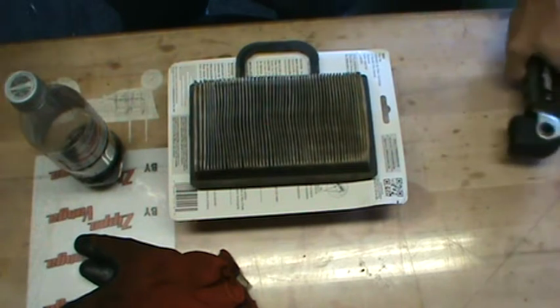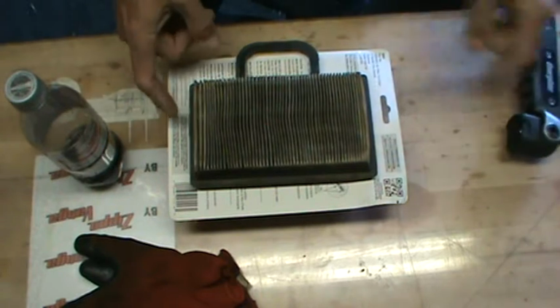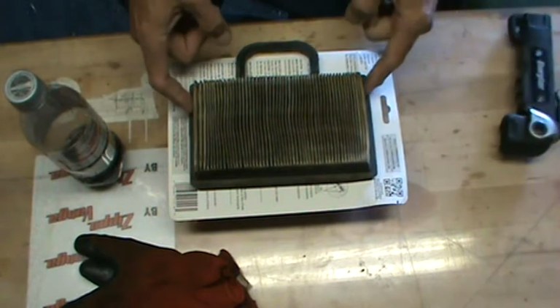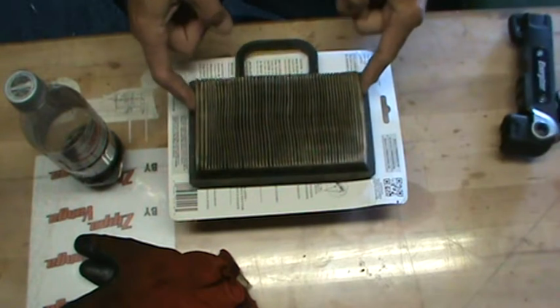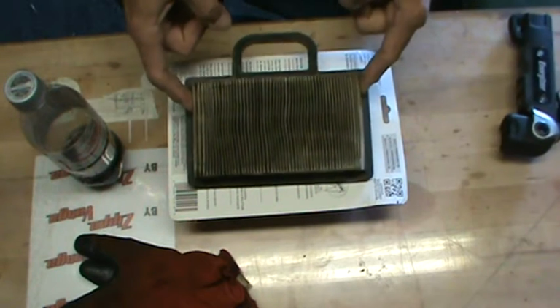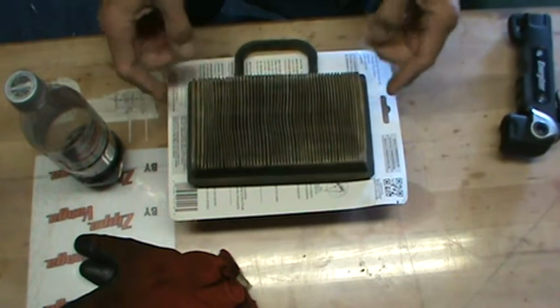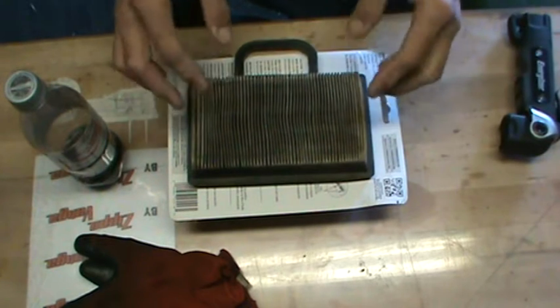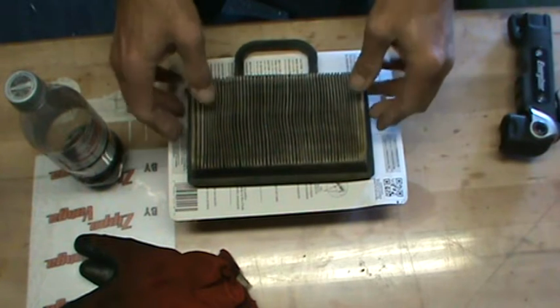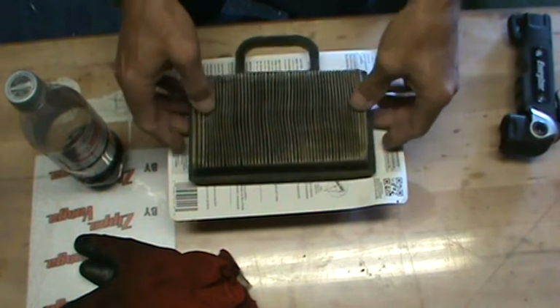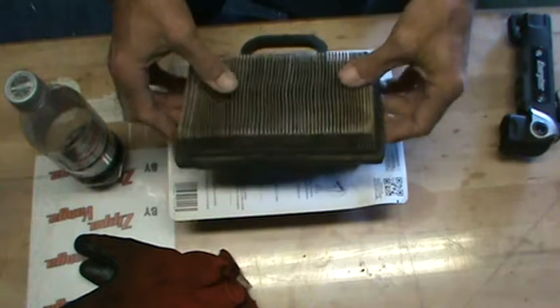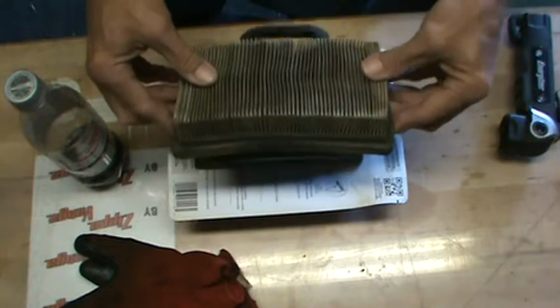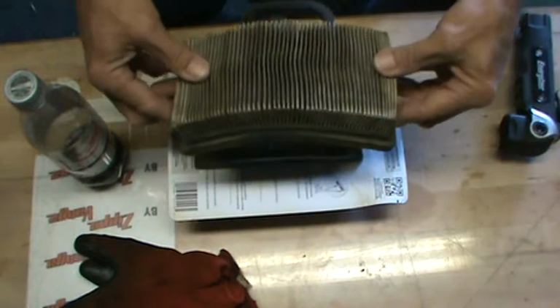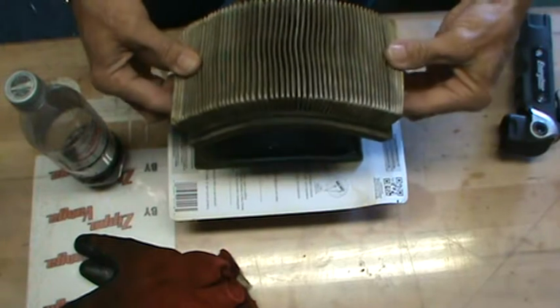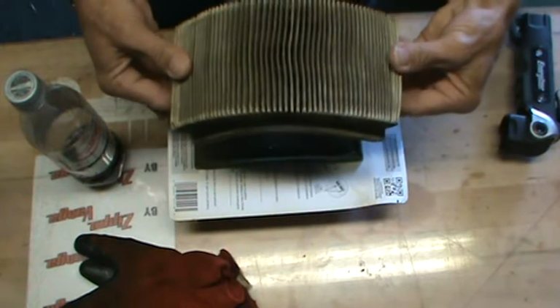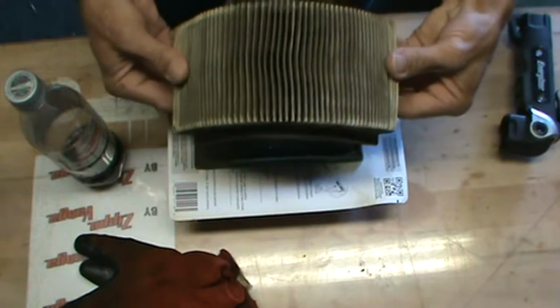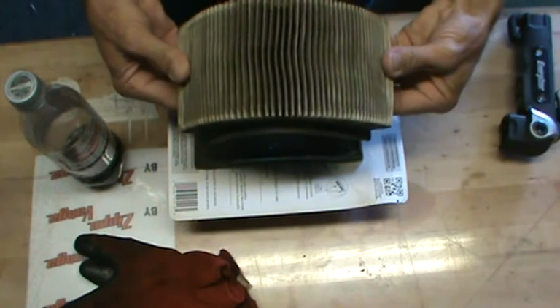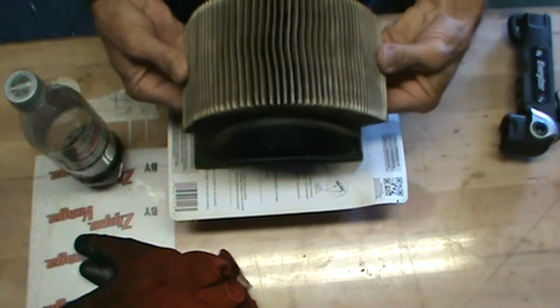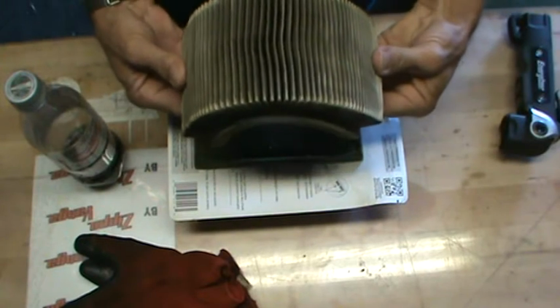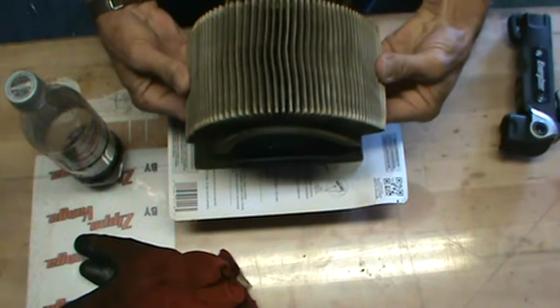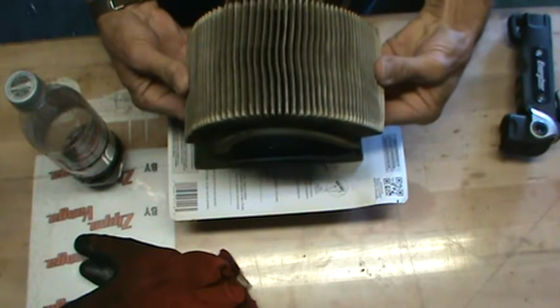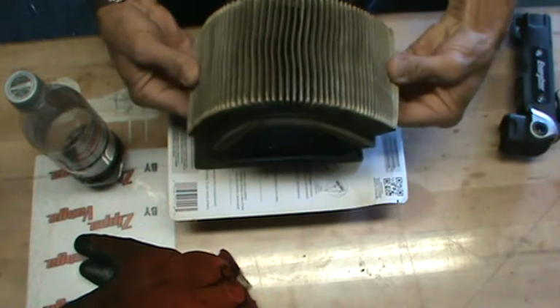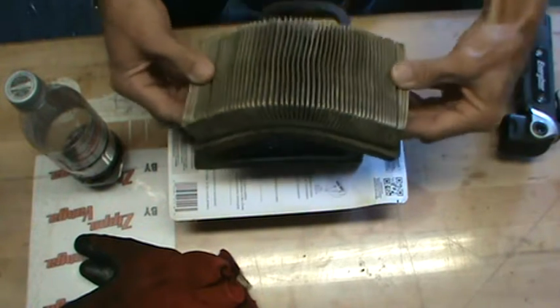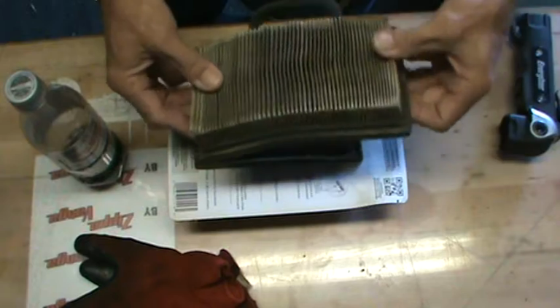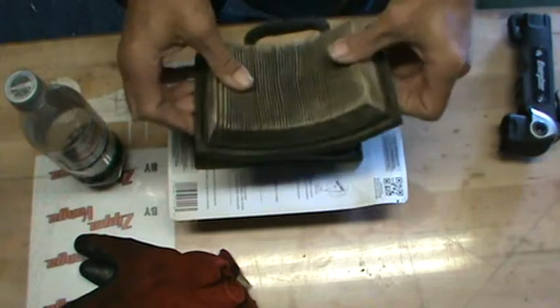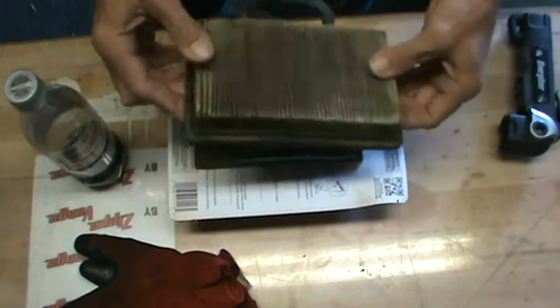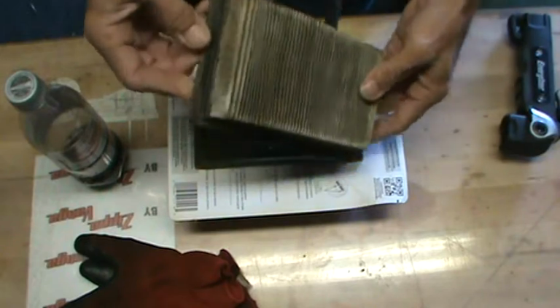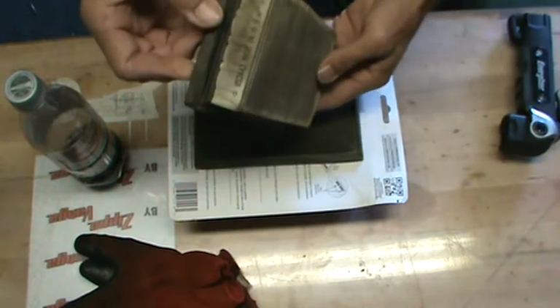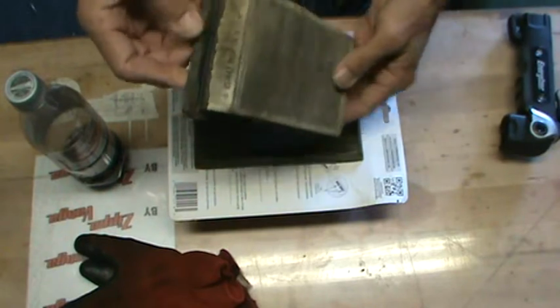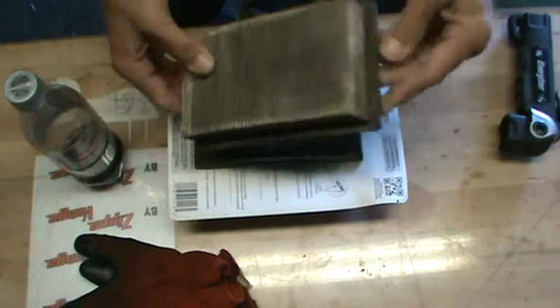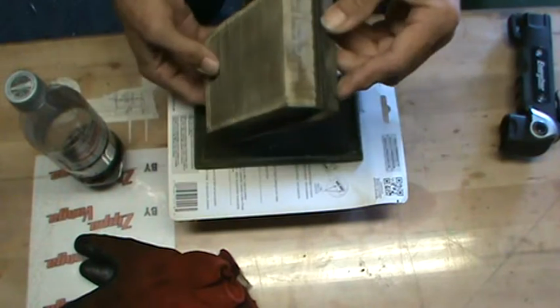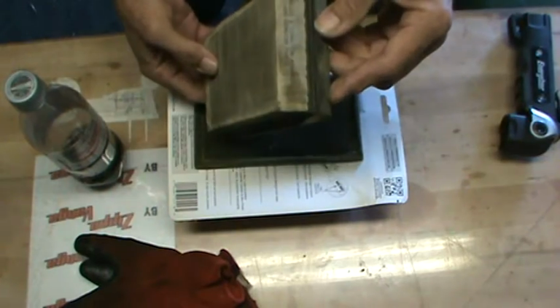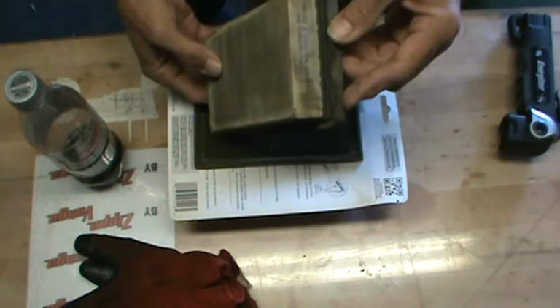First things first, these are not cleanable, they're not washable. Those fins inside get clogged up, even though the outward appearances of this filter don't look too bad.